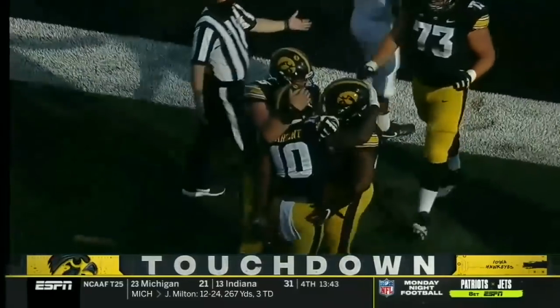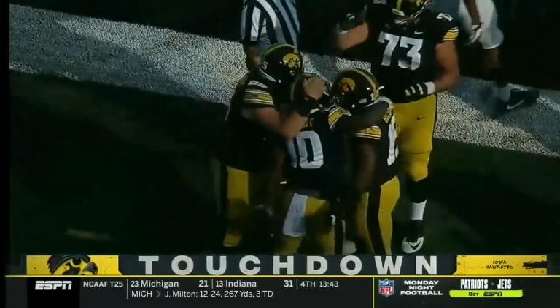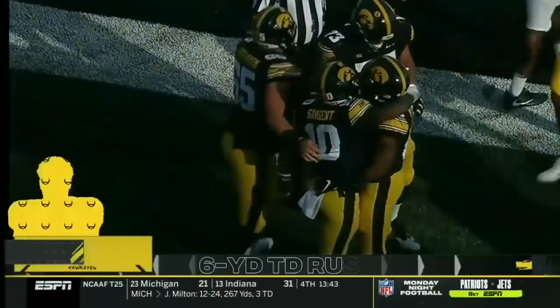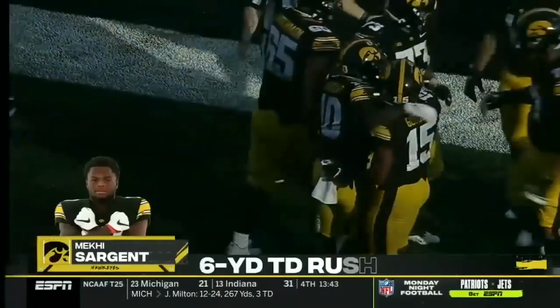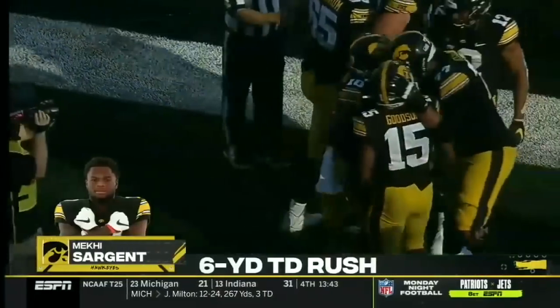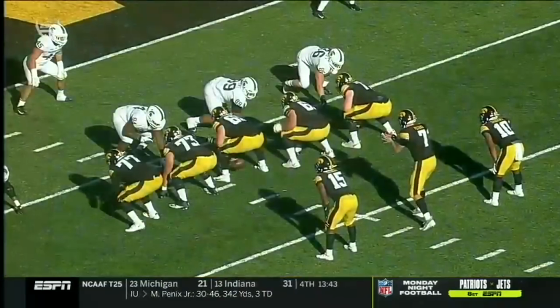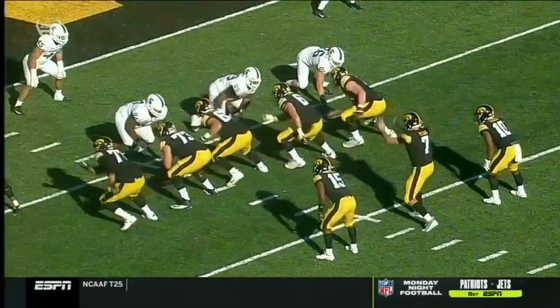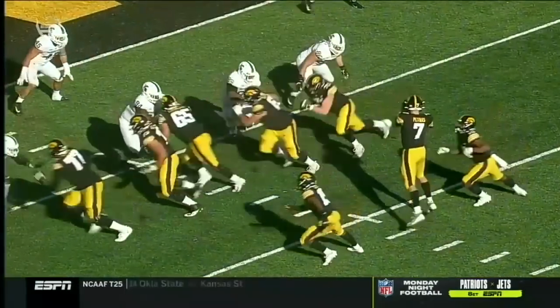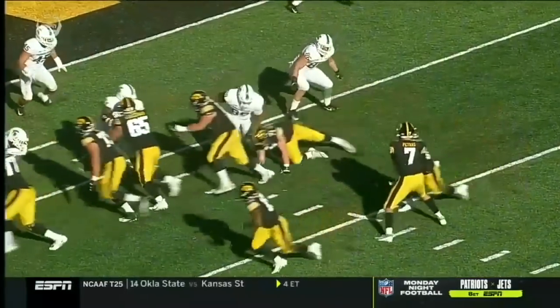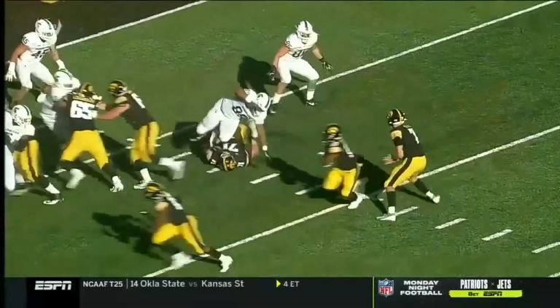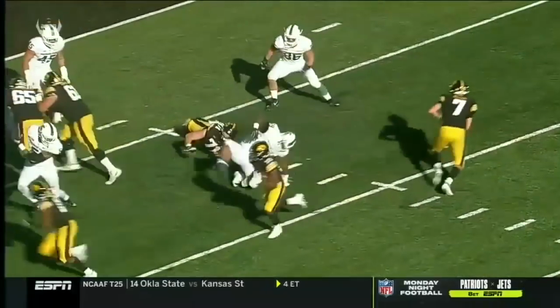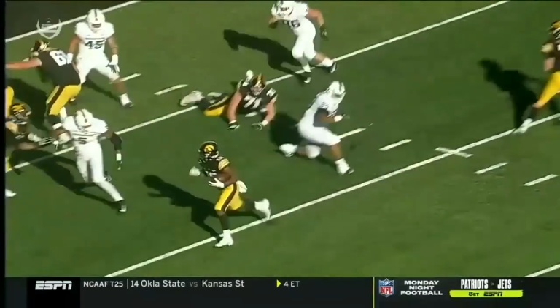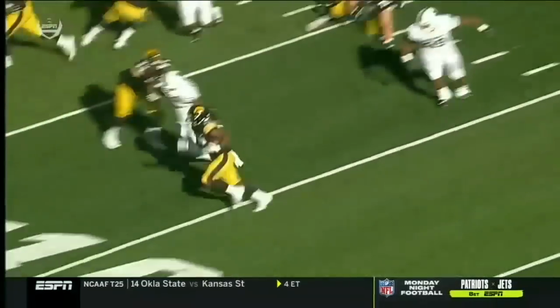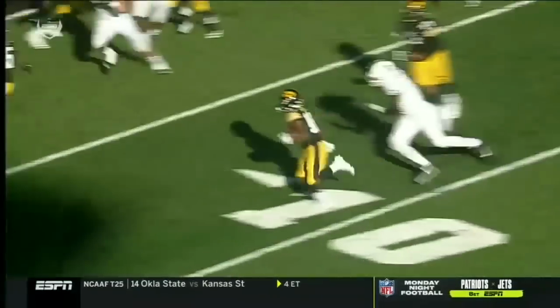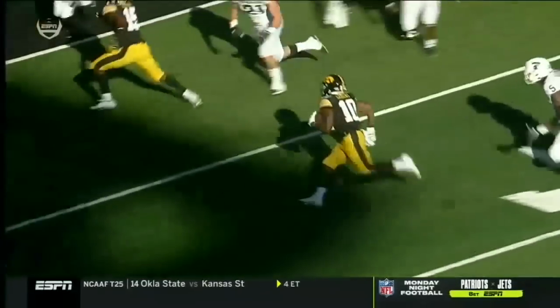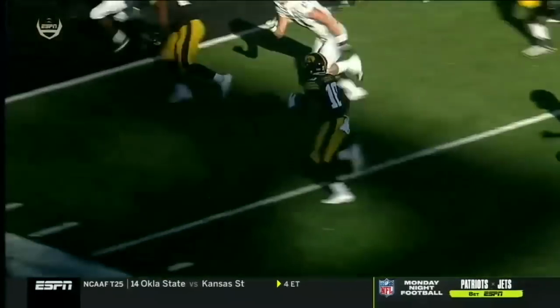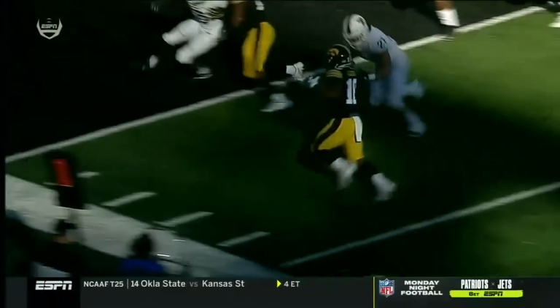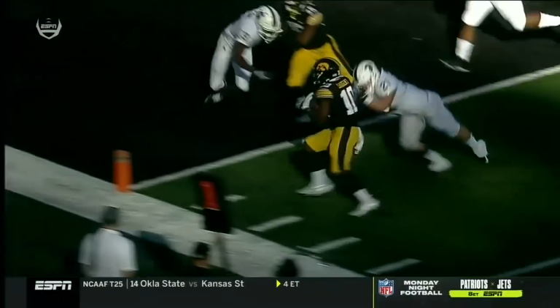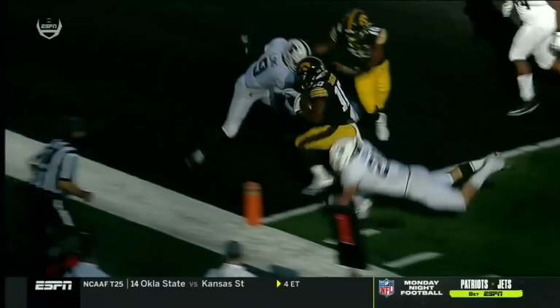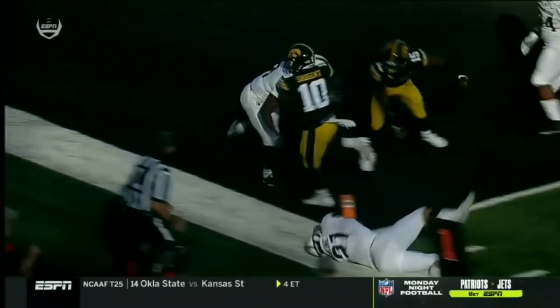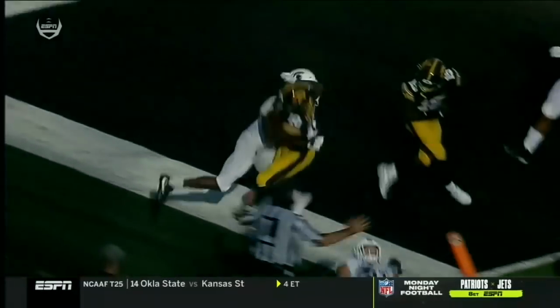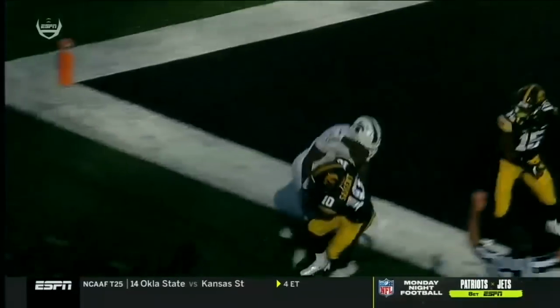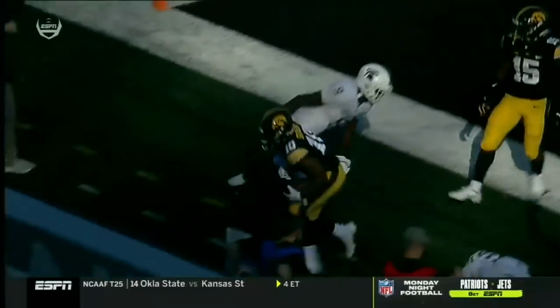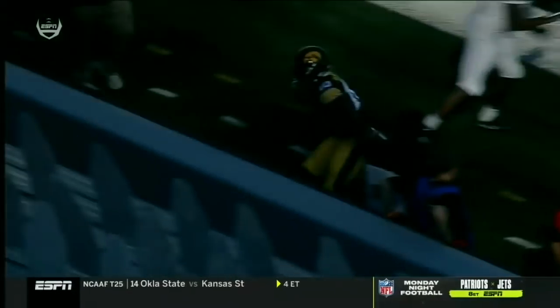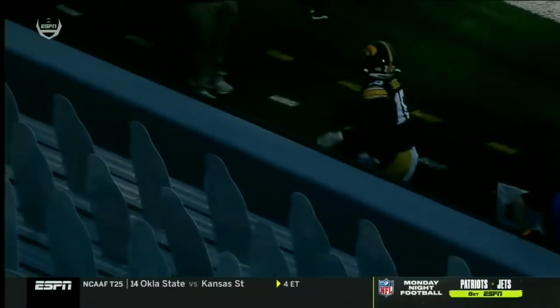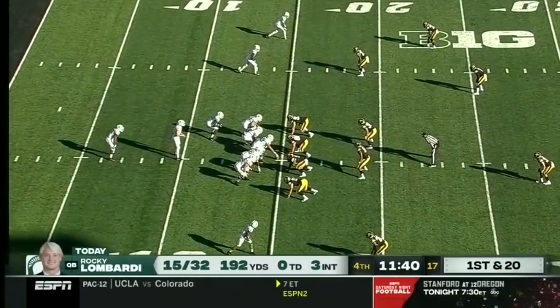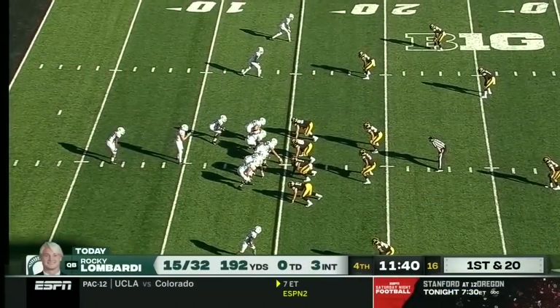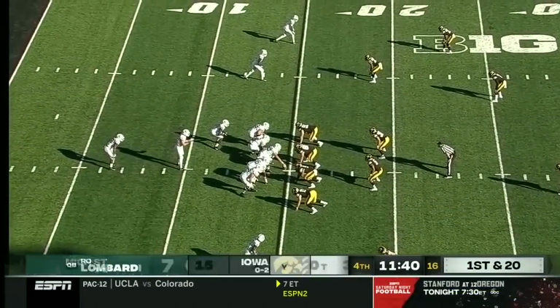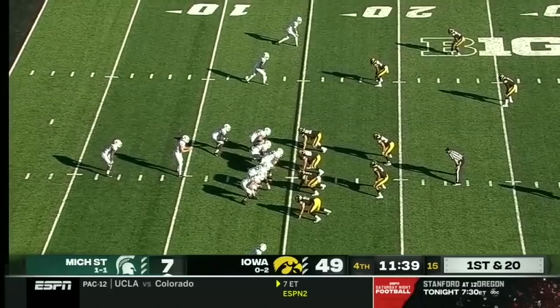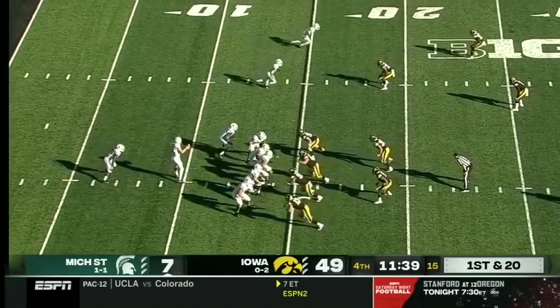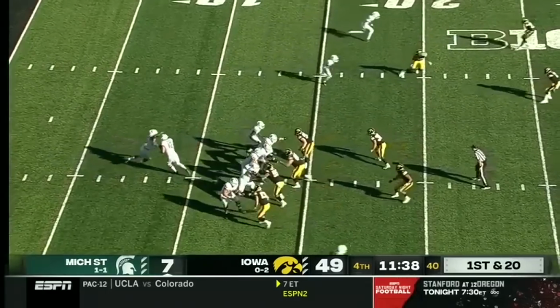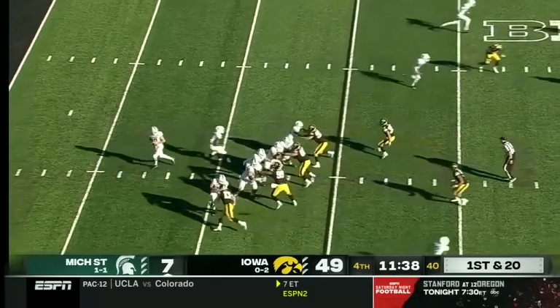Sergeant sneaks it inside the pylon on the edge. Watch Larry Jackson gain the edge then turn back — Brandon Smith gets in the blocks. Goodson doesn't even have anyone to really block as Sergeant finds the front pylon. Working hard, playing the right way — passion and execution.